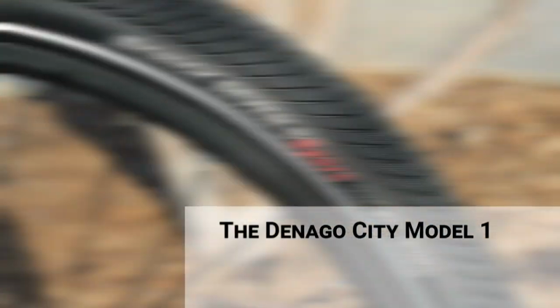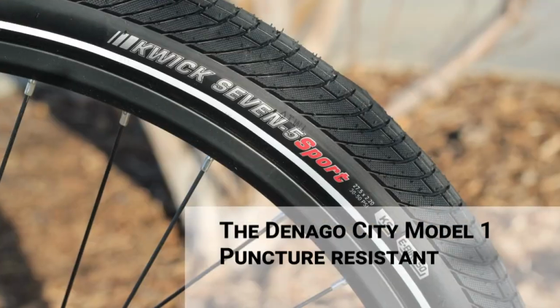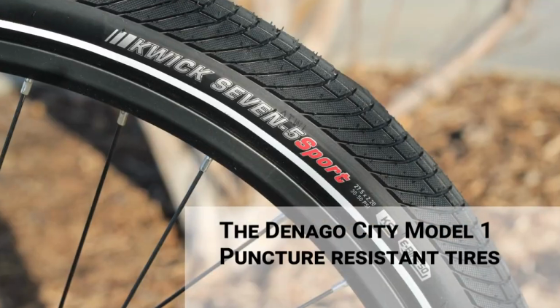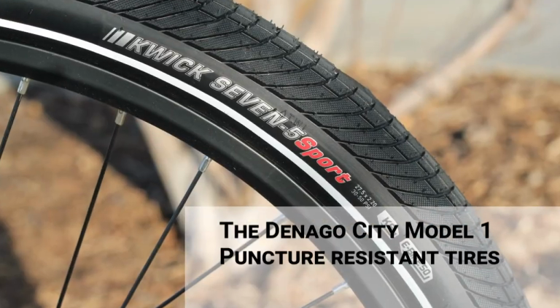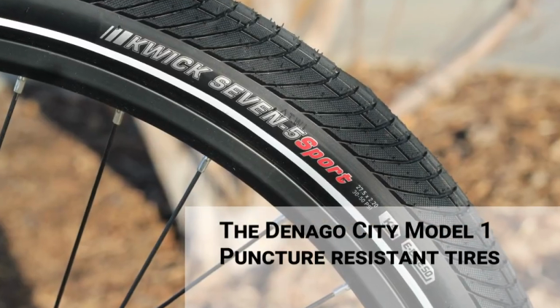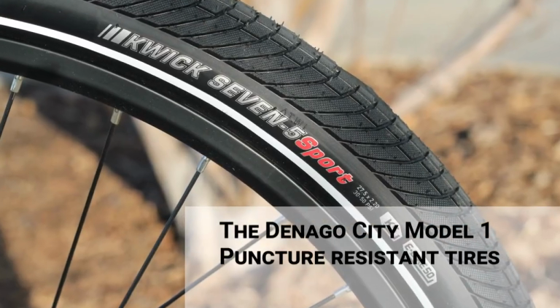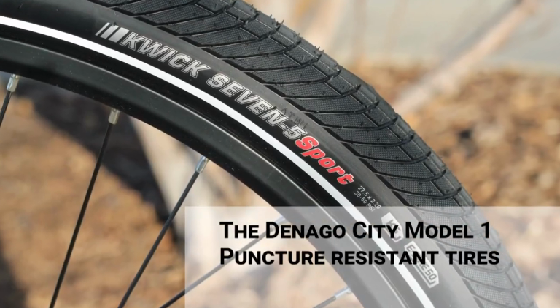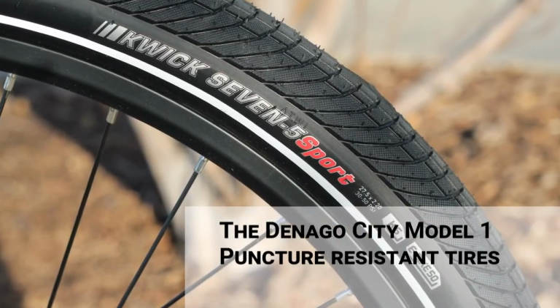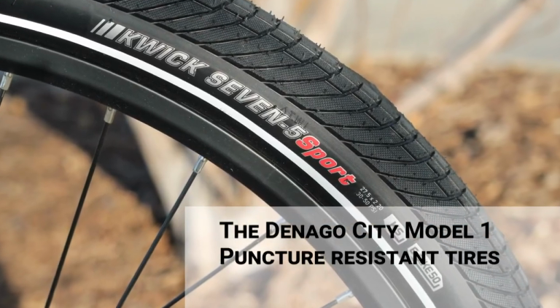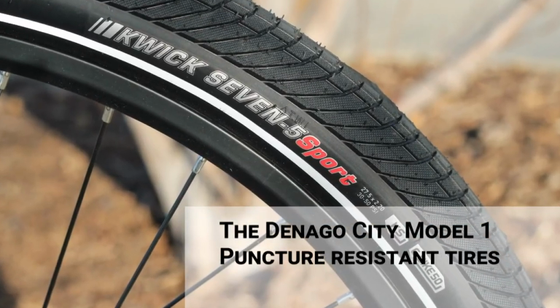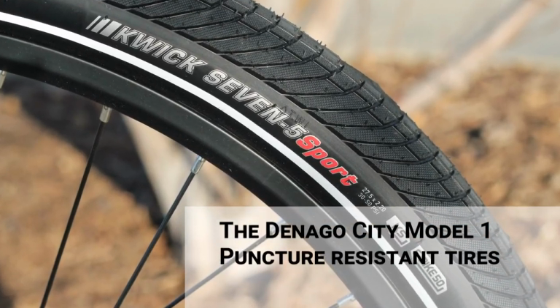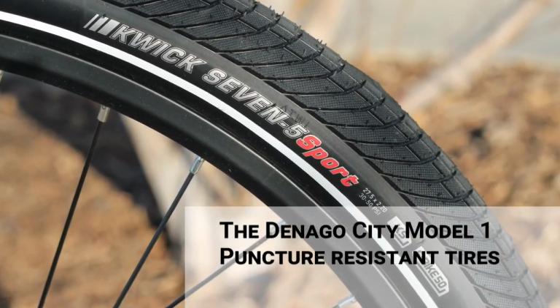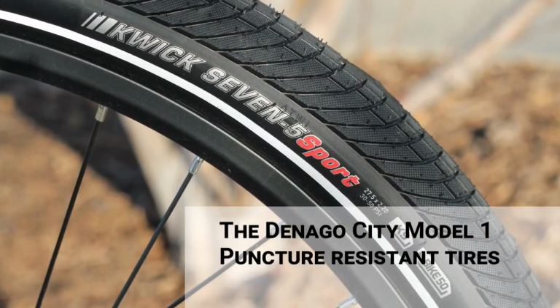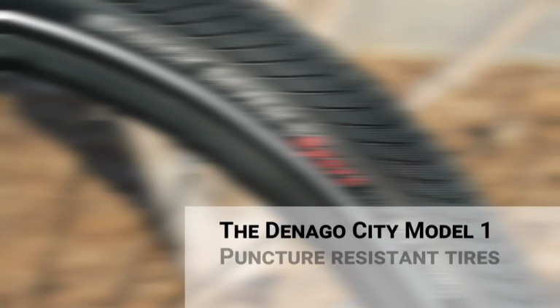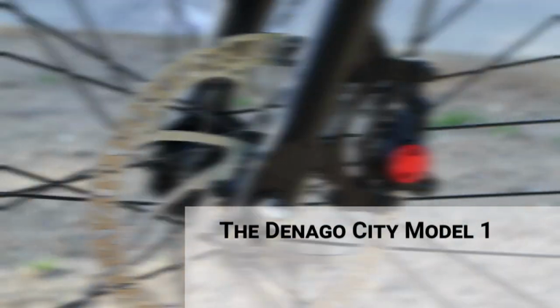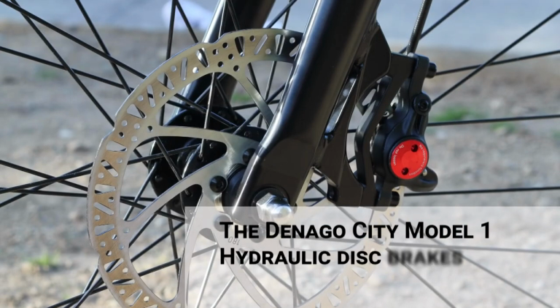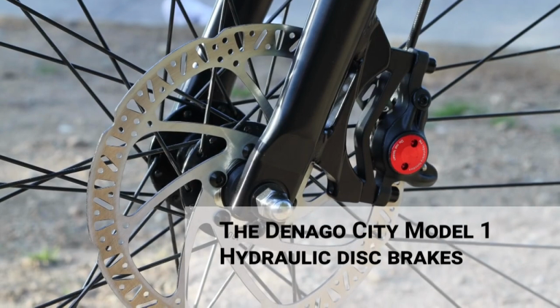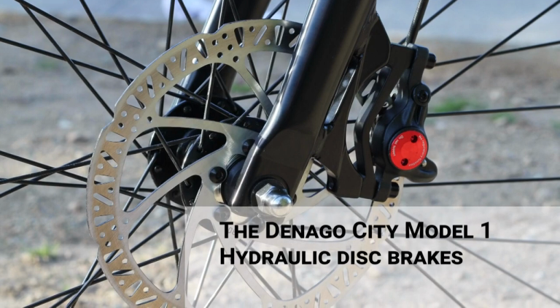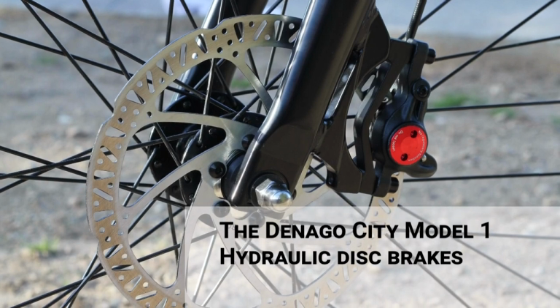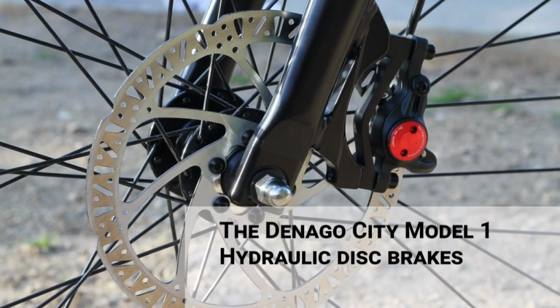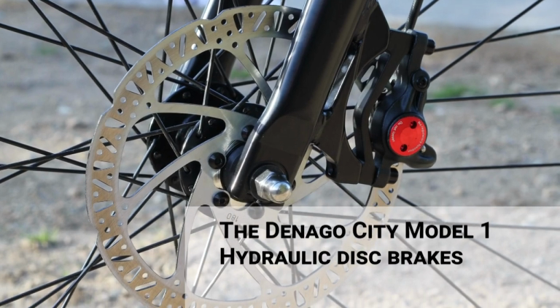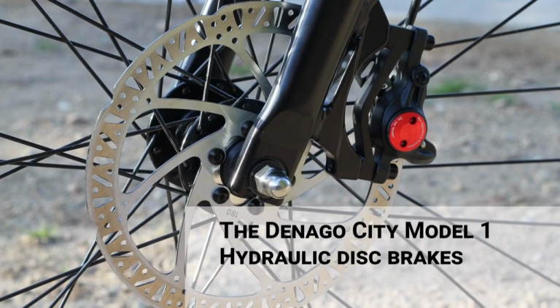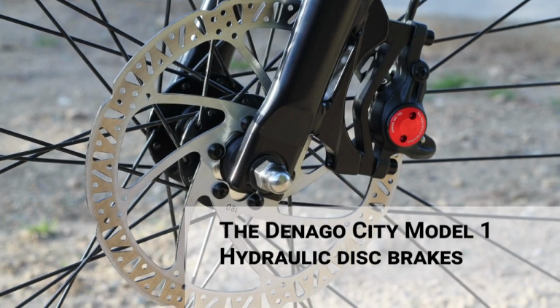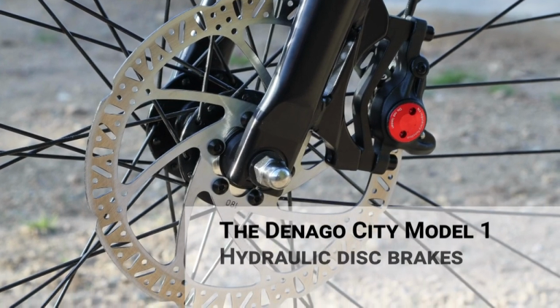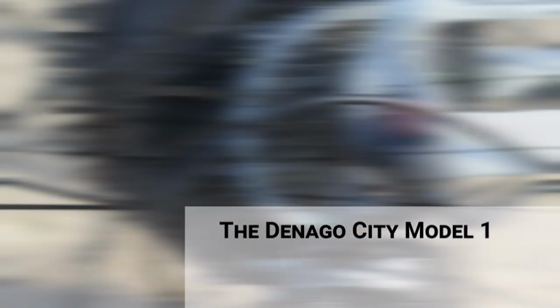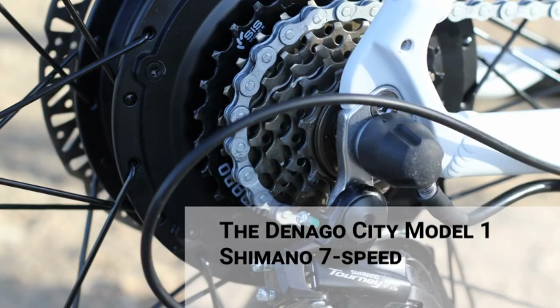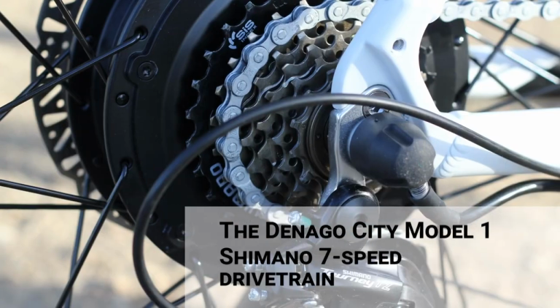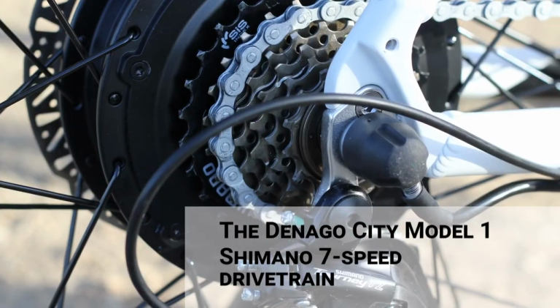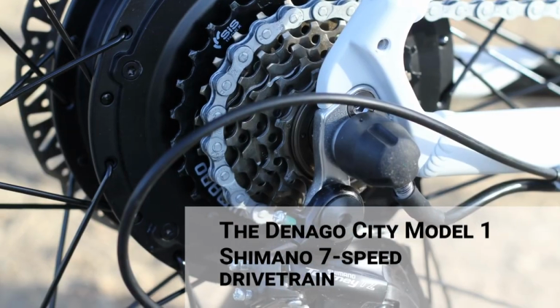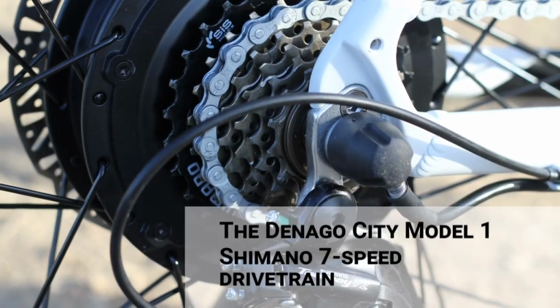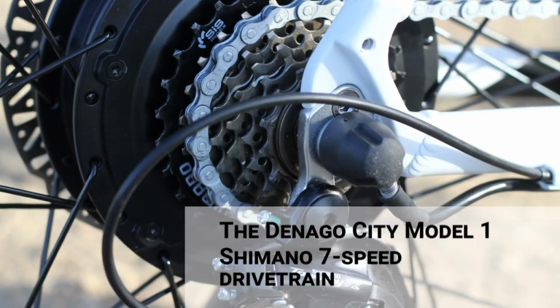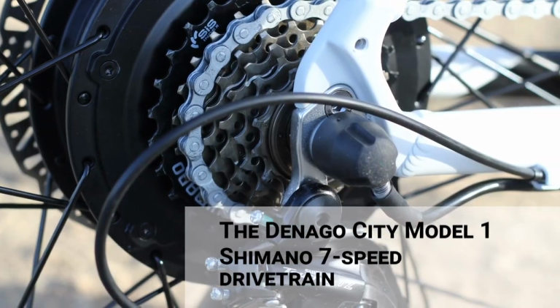The City Model 1 includes Kenda puncture-resistant tires, powerful hydraulic disc brakes for safer stopping, and a Shimano 7-speed drivetrain.